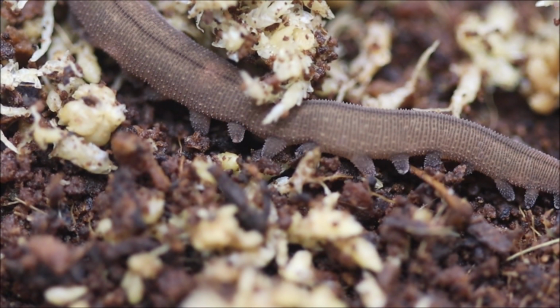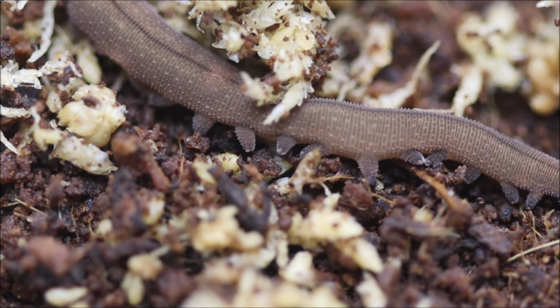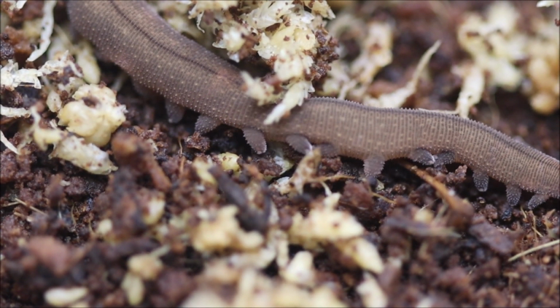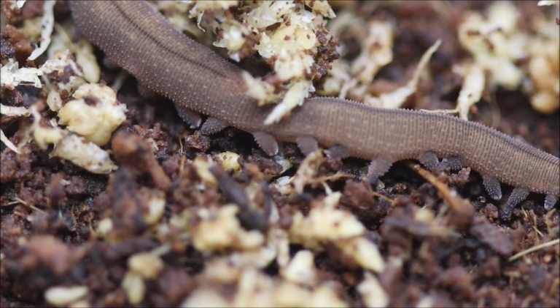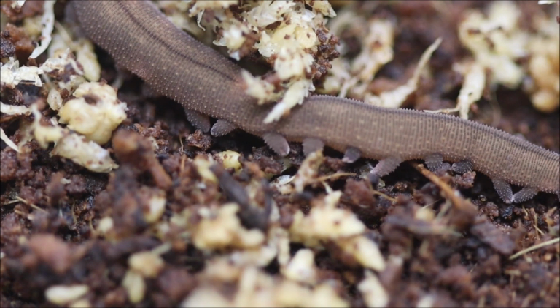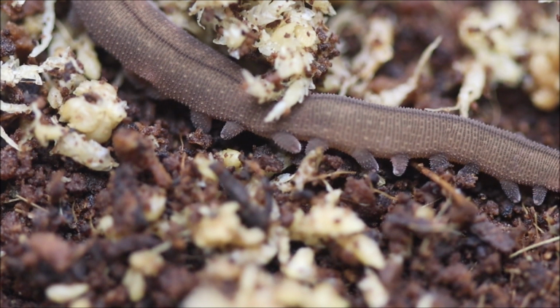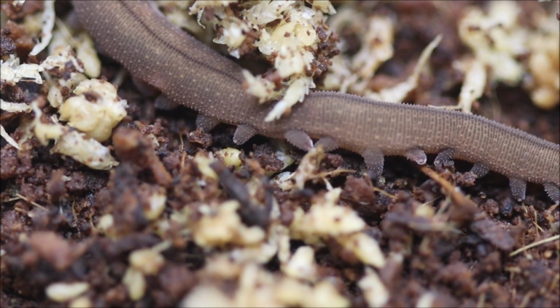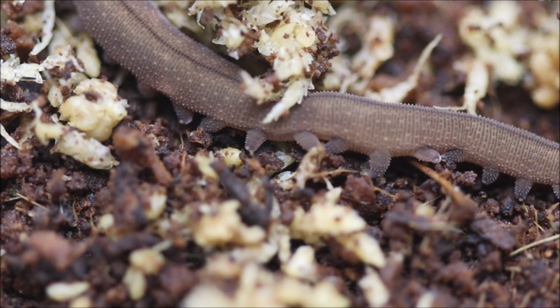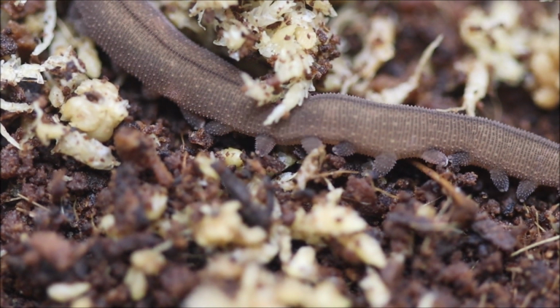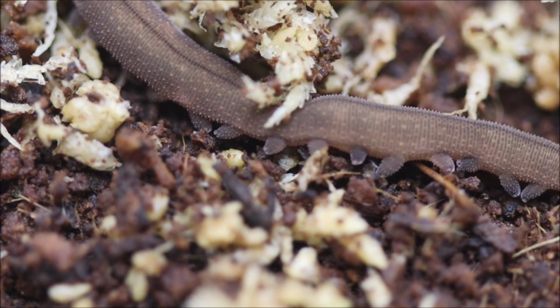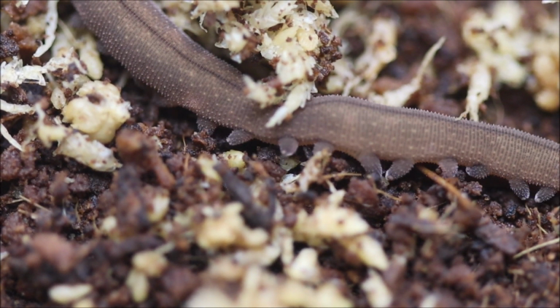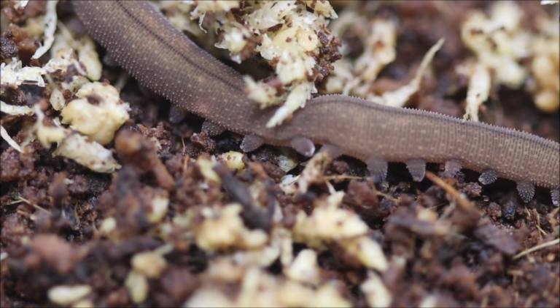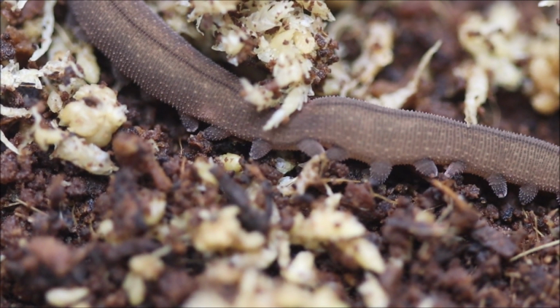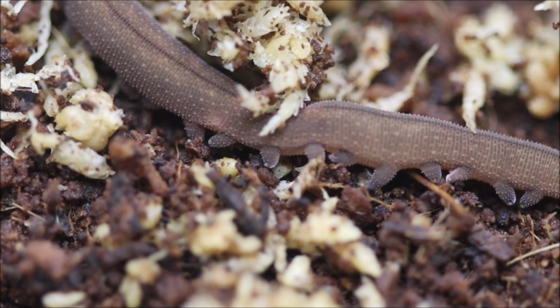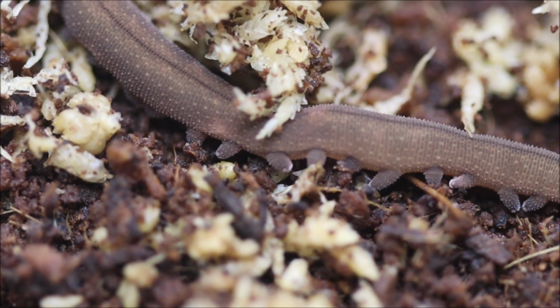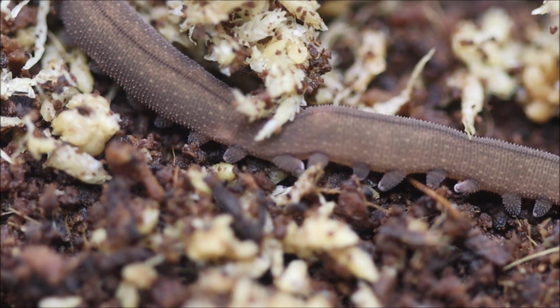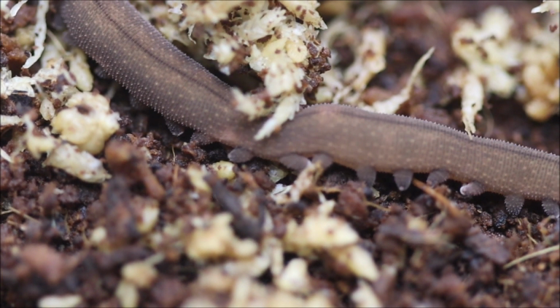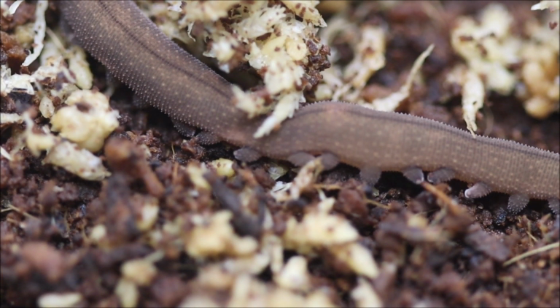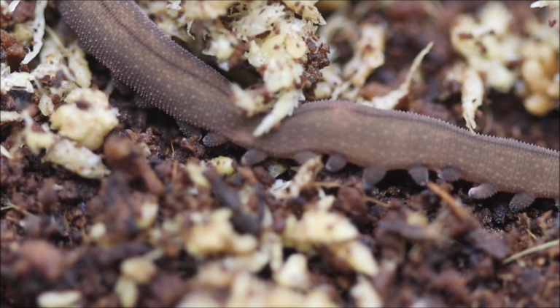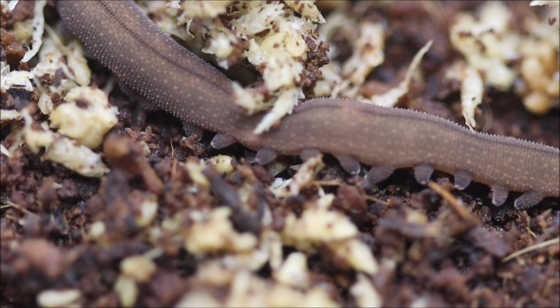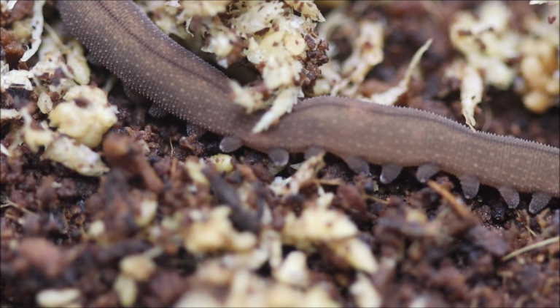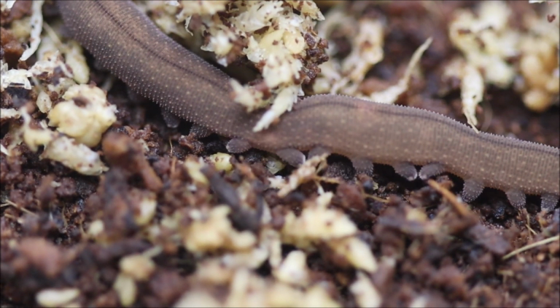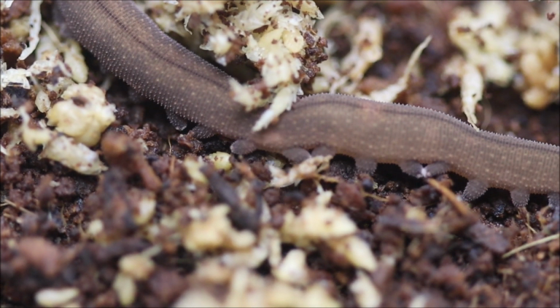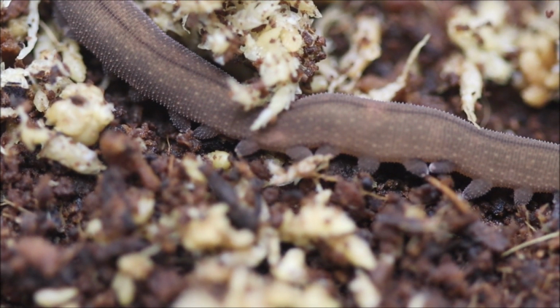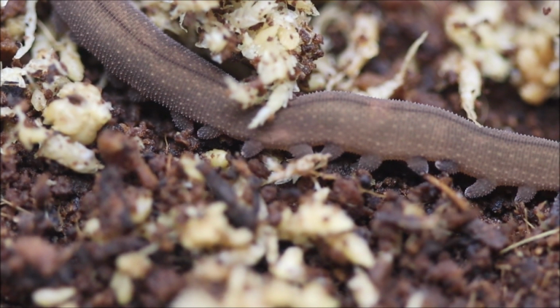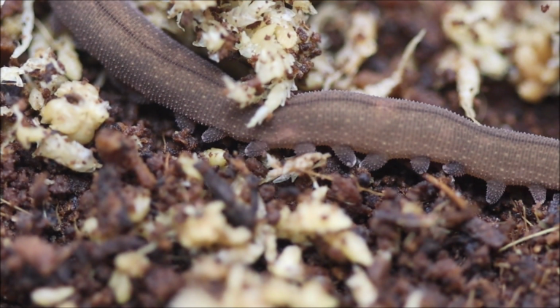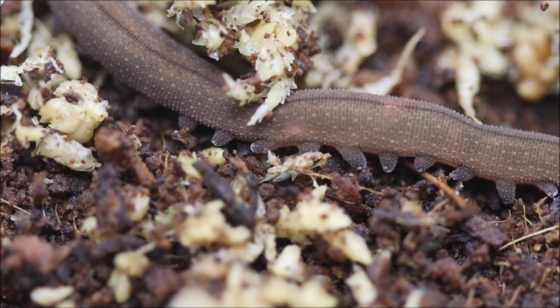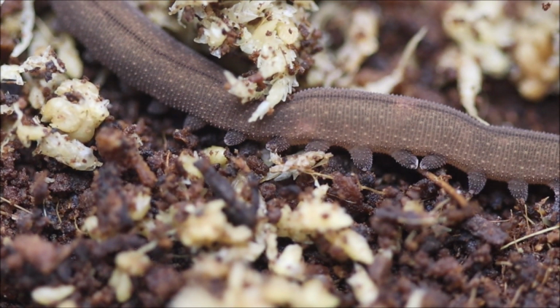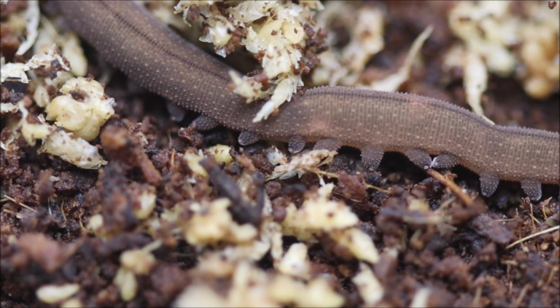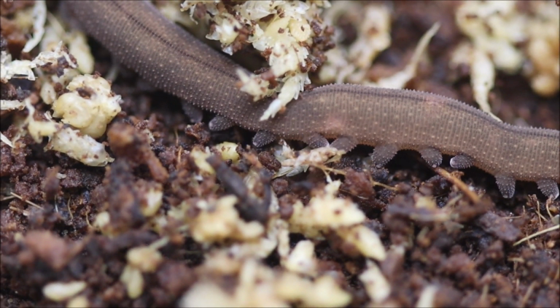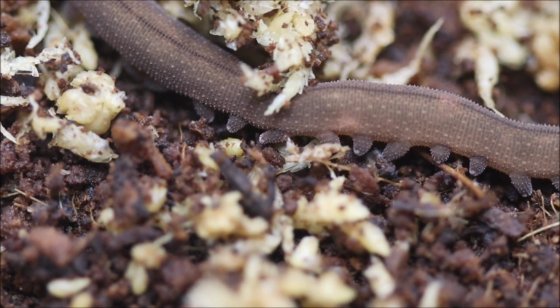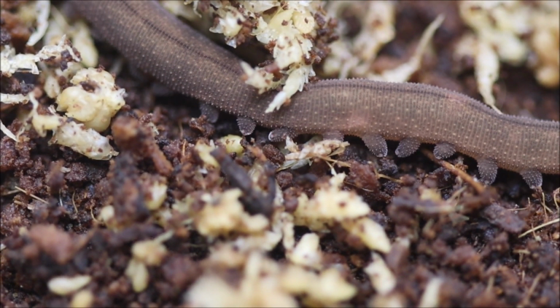Place several small shelters, such as pieces of bark, cork, or leaf litter, inside the terrarium. If they cannot hide, they will soon die from stress-related problems.